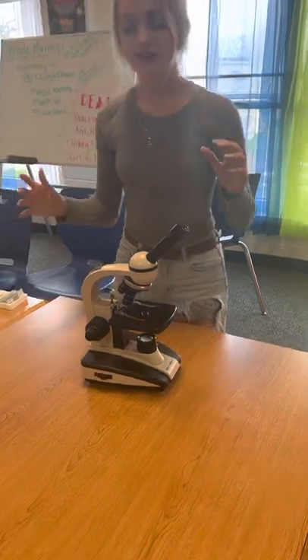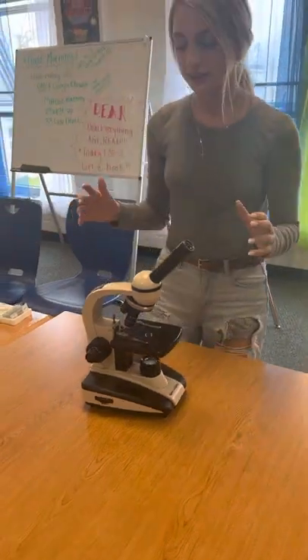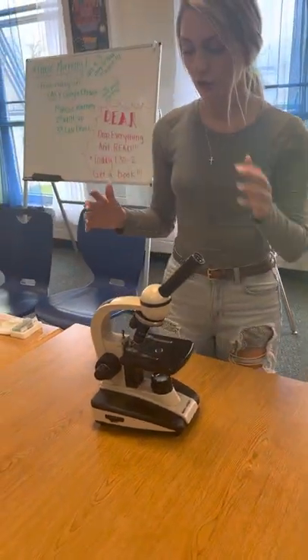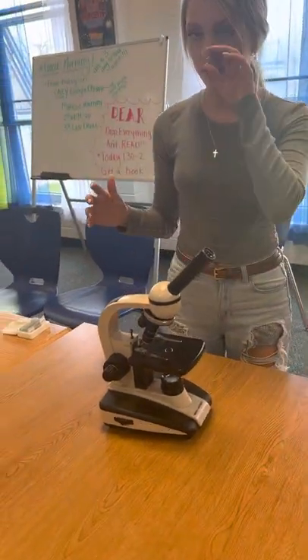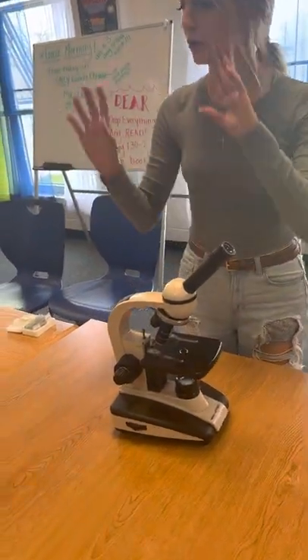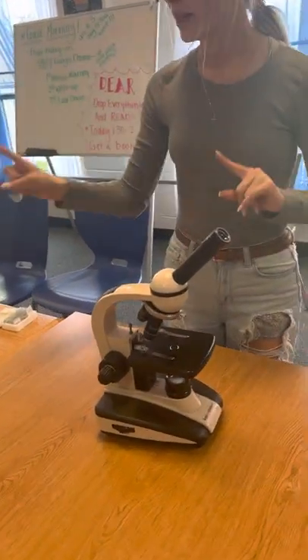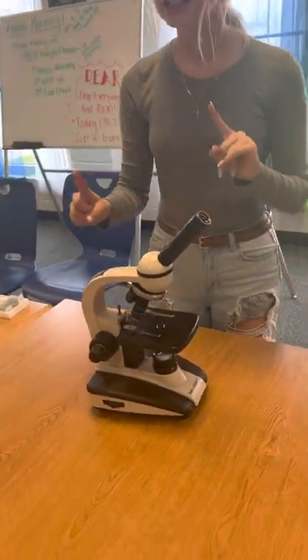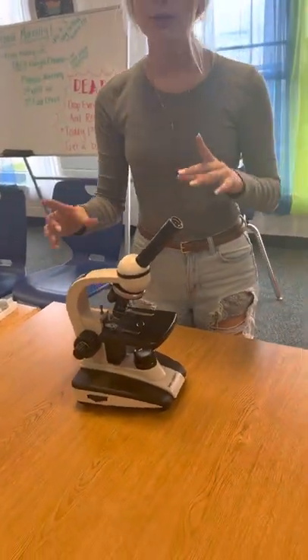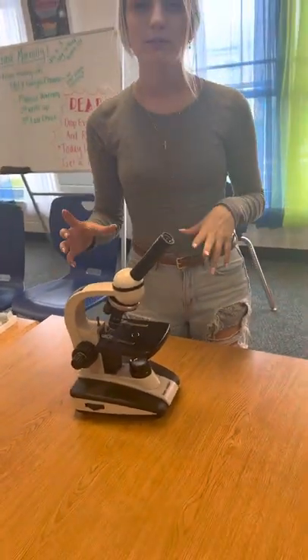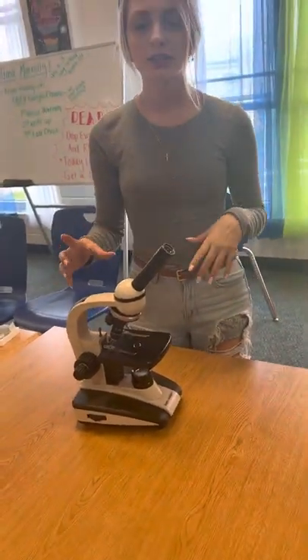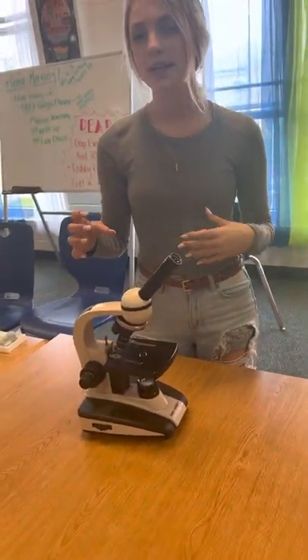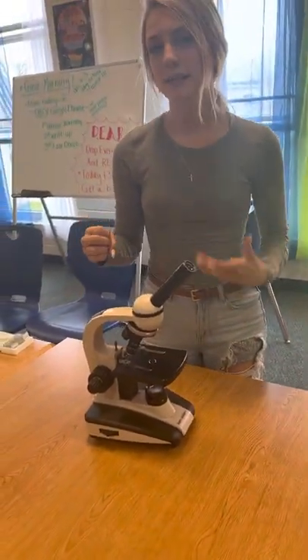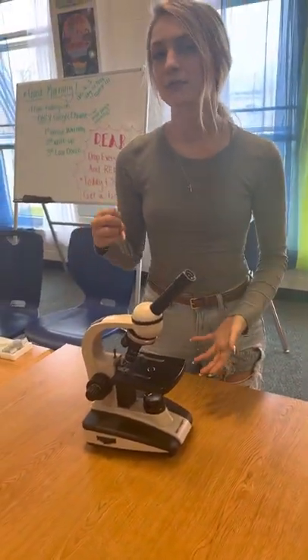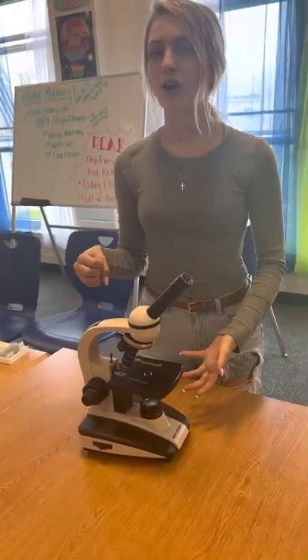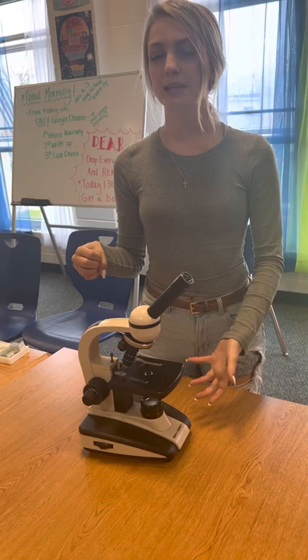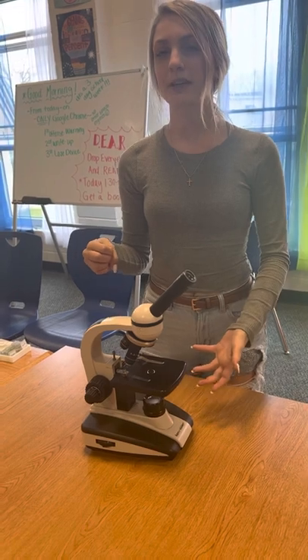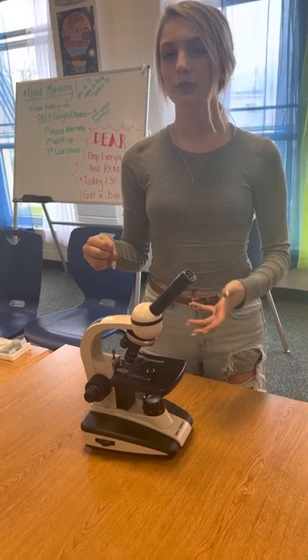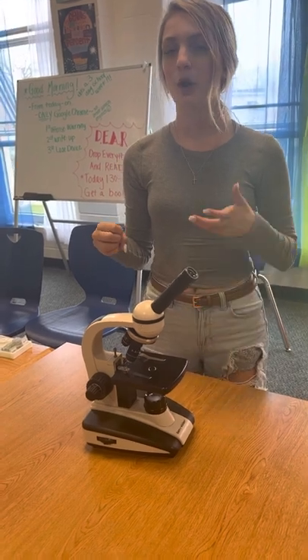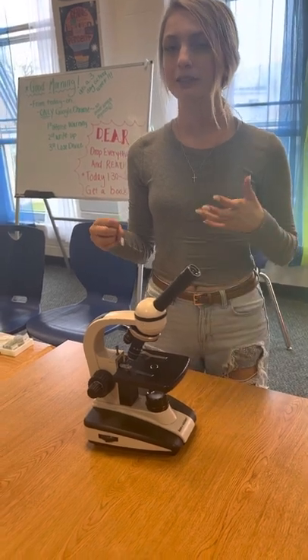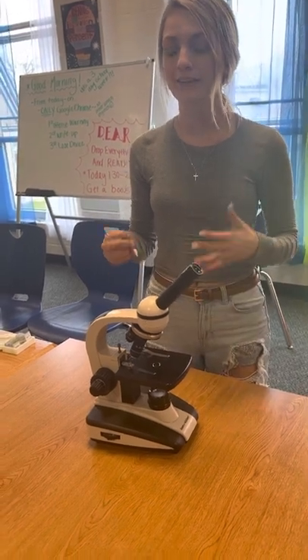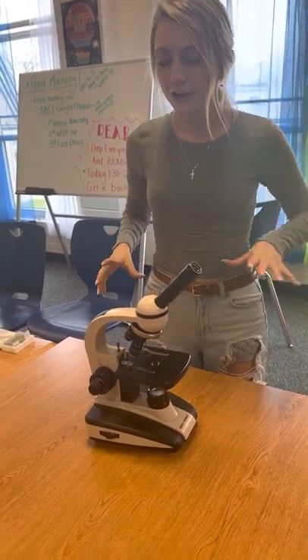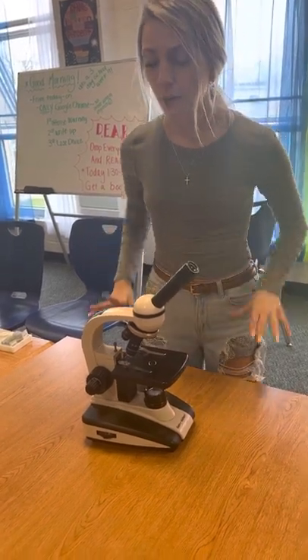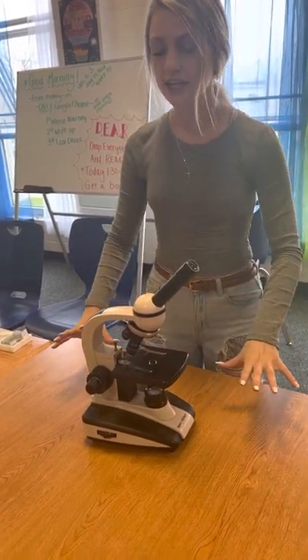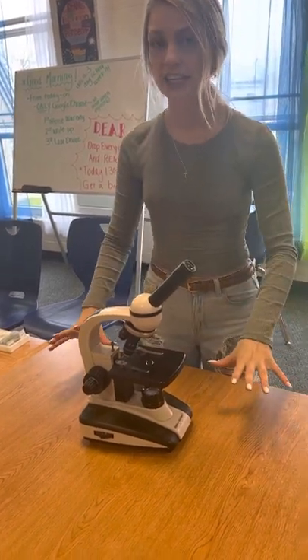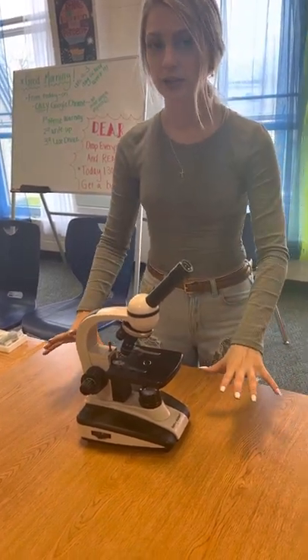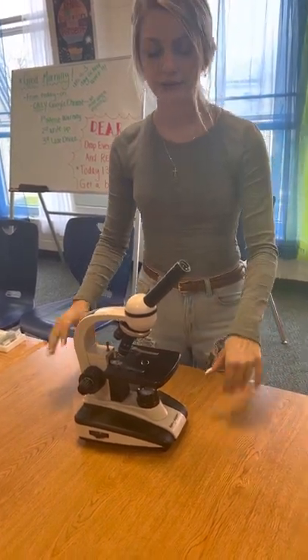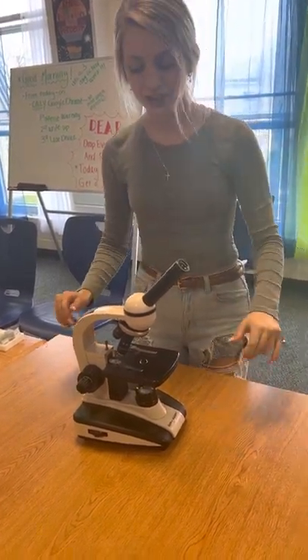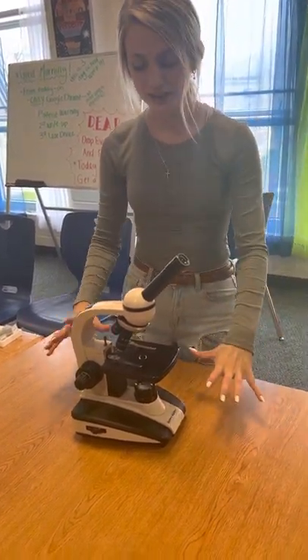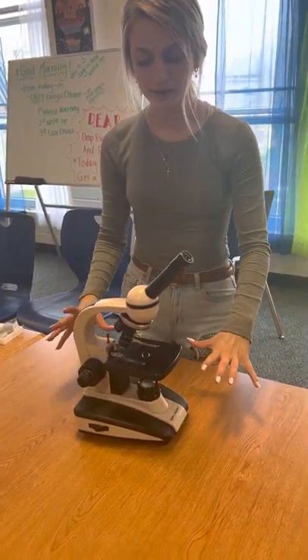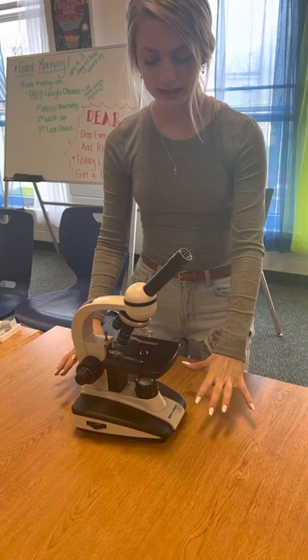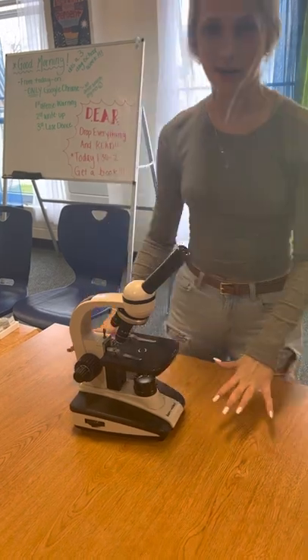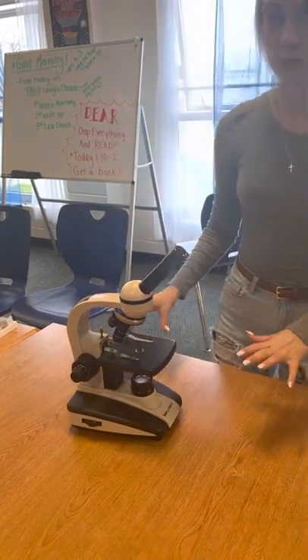First, let's go over the parts. Notice how I was holding the microscope by its base and by its arm. That's how a microscope should always be carried. You don't want to slide it on the table either. You want to keep it set down right.